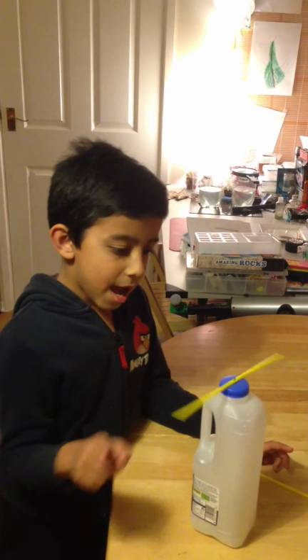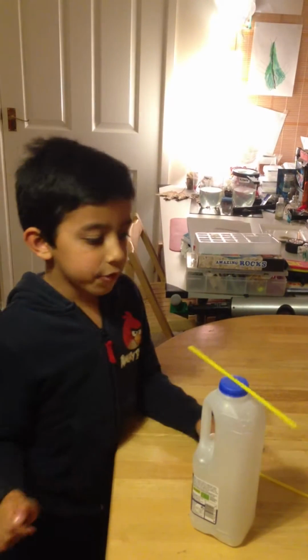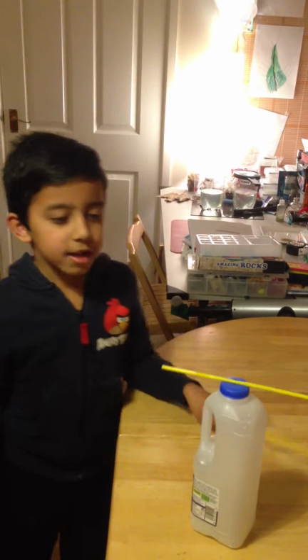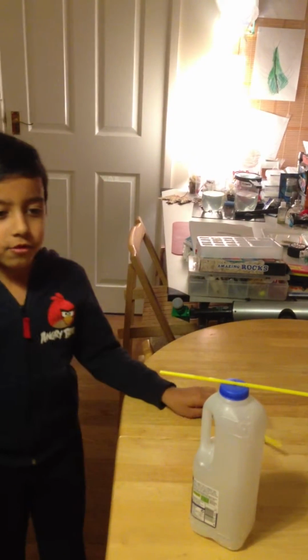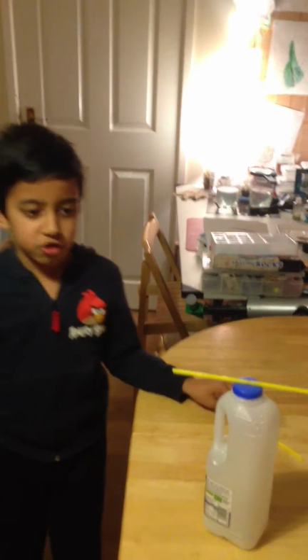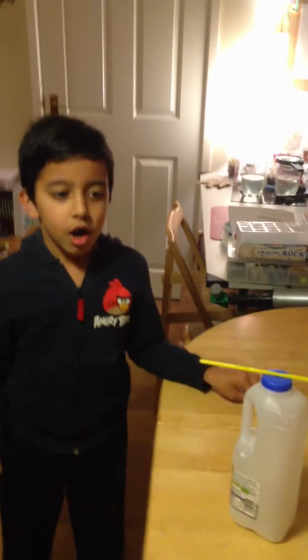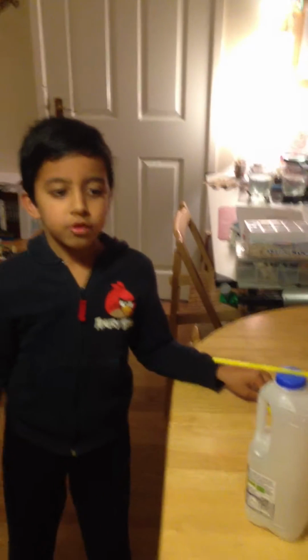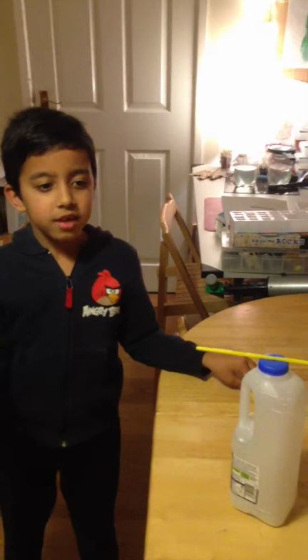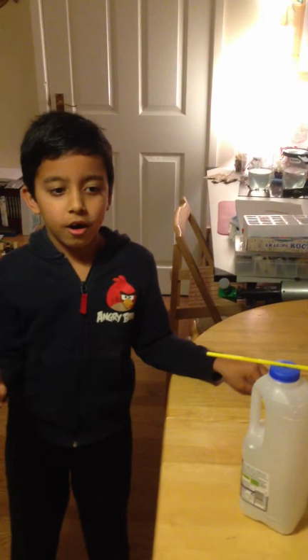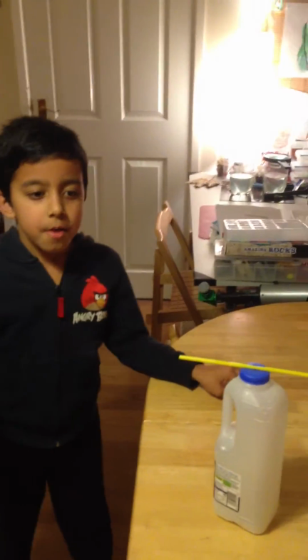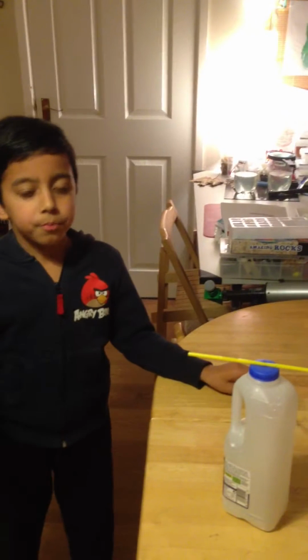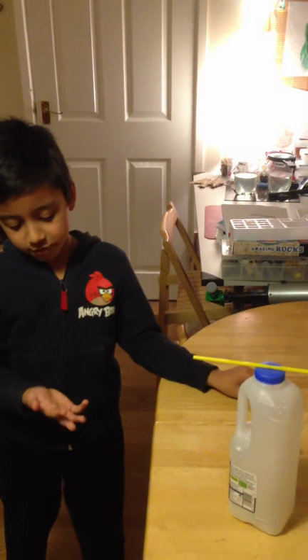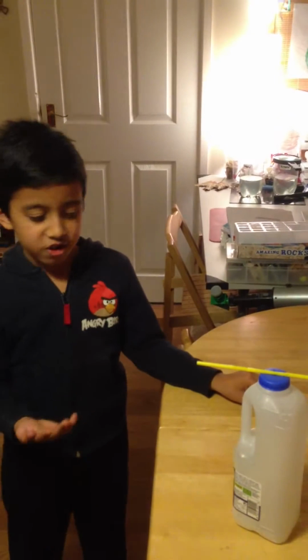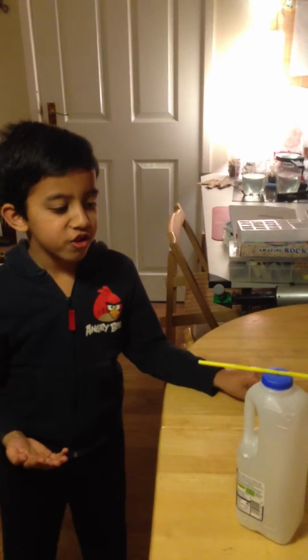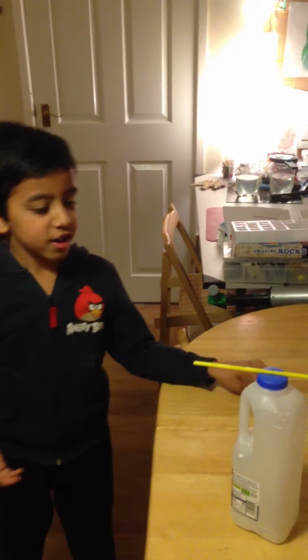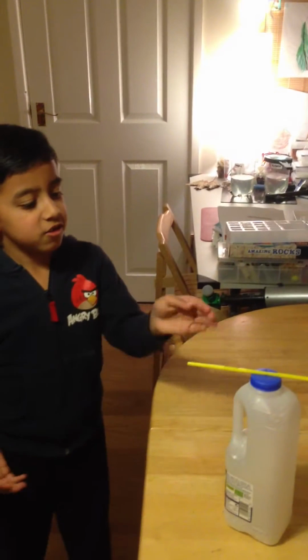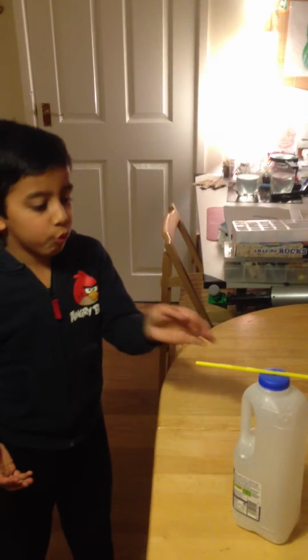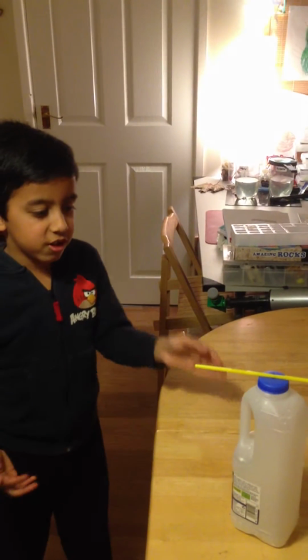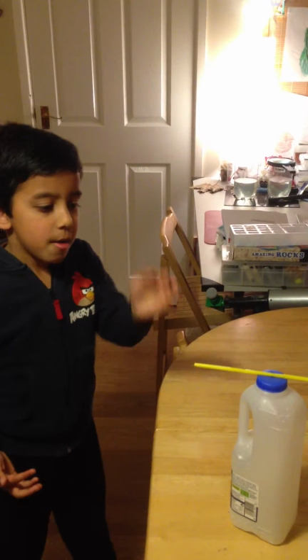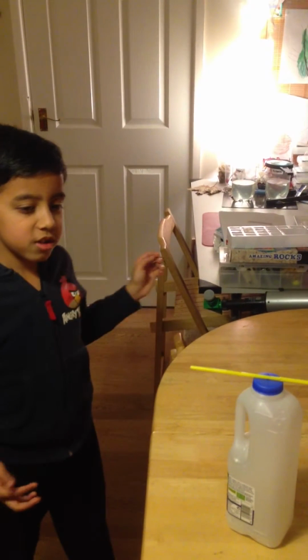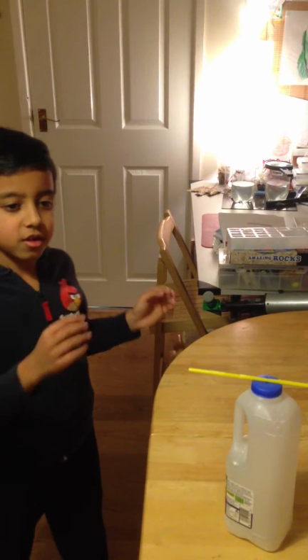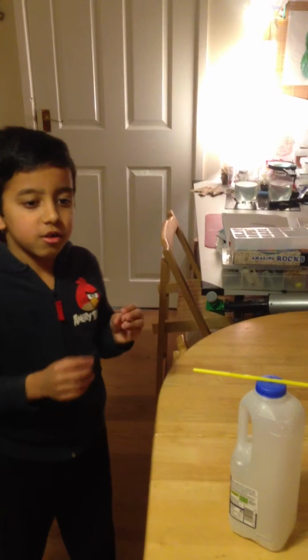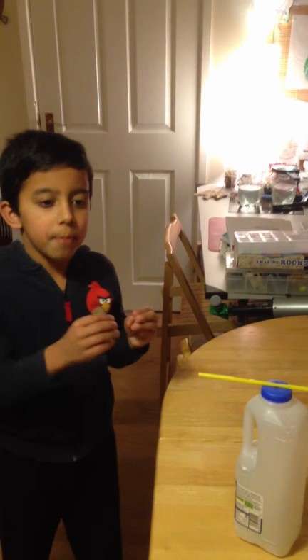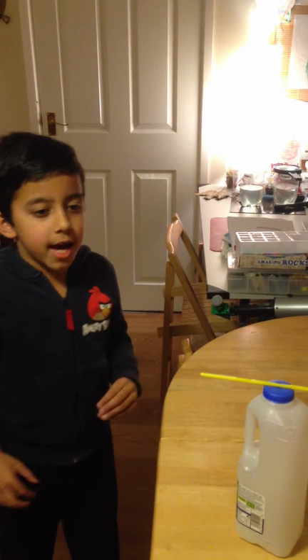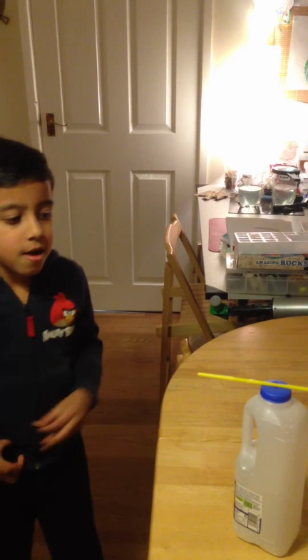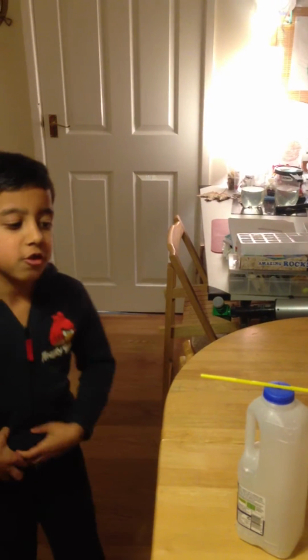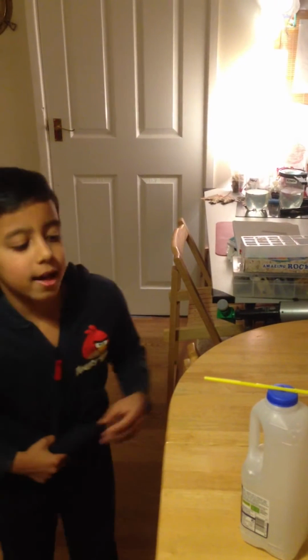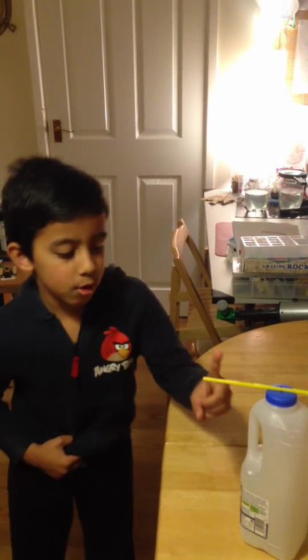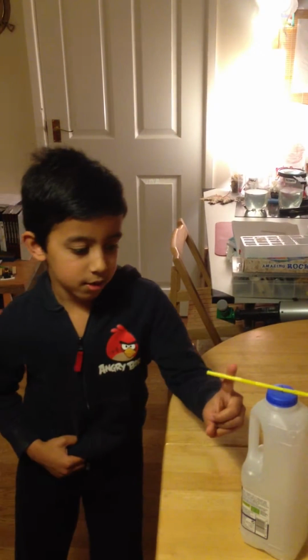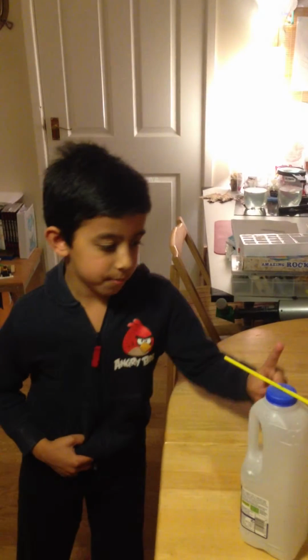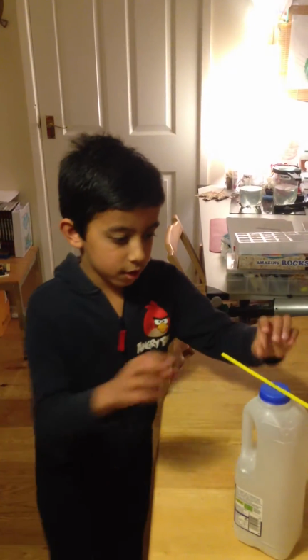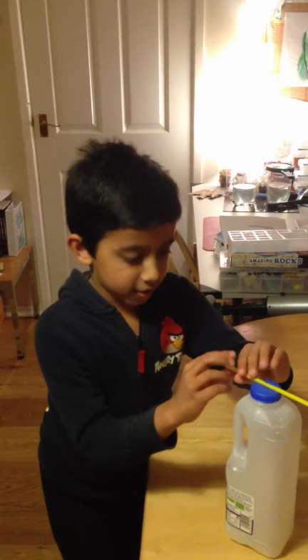The negative charges are in your finger but the positive charges are in these straws here. You need to rub them, and that's what makes them do it like this.